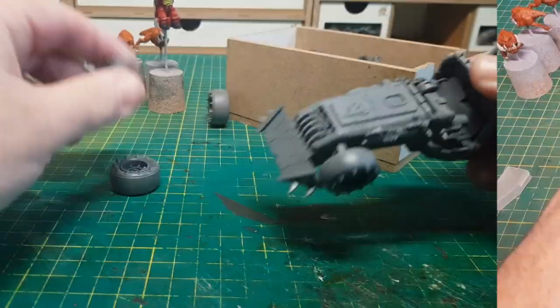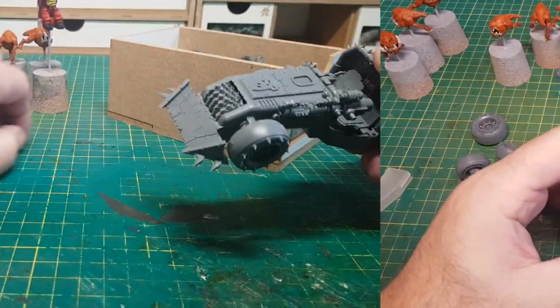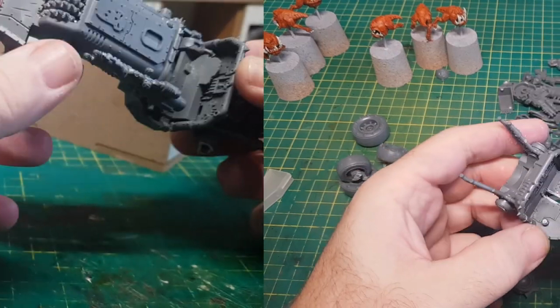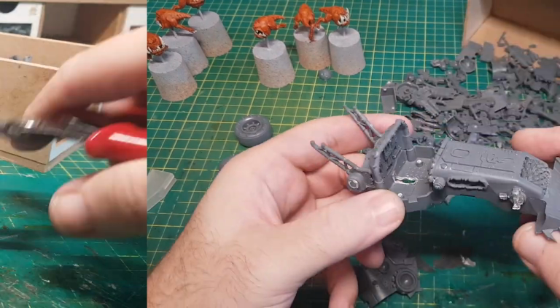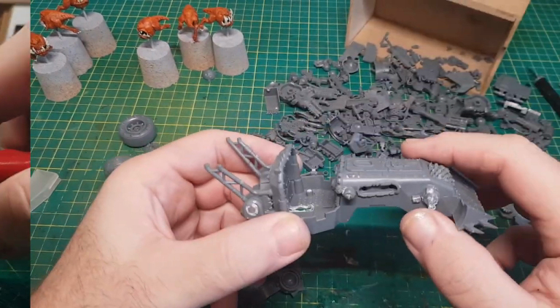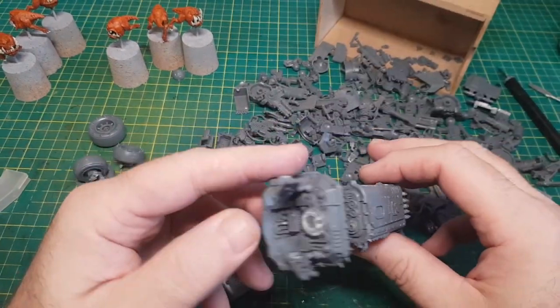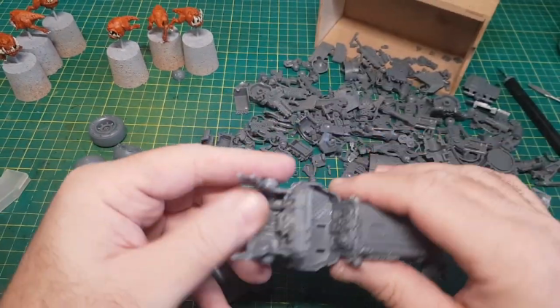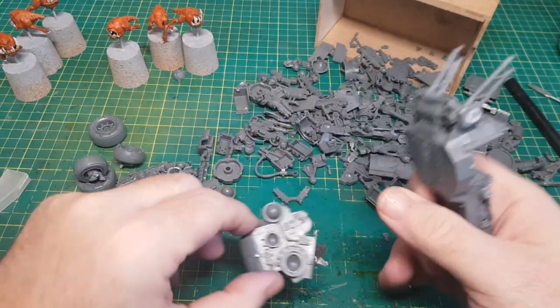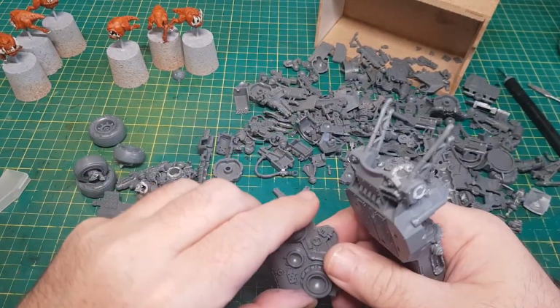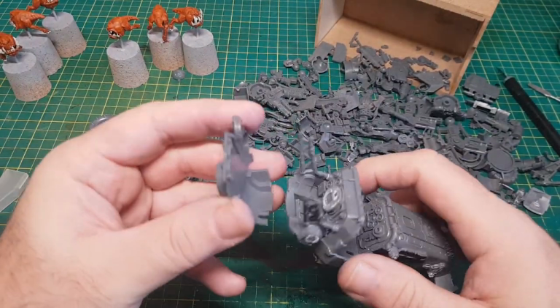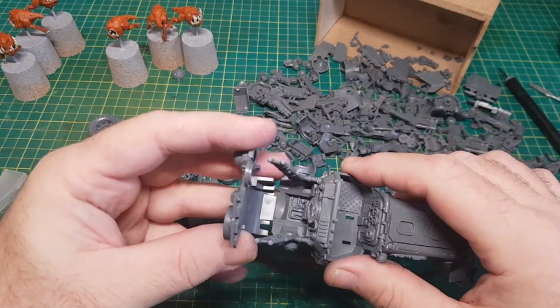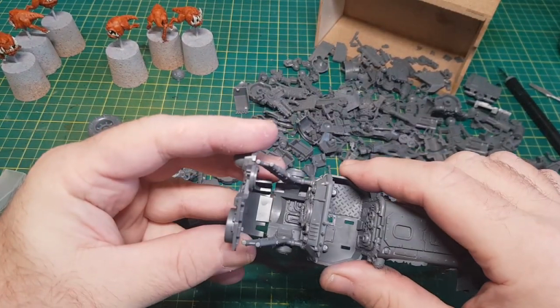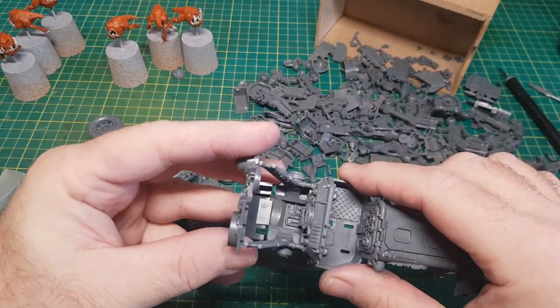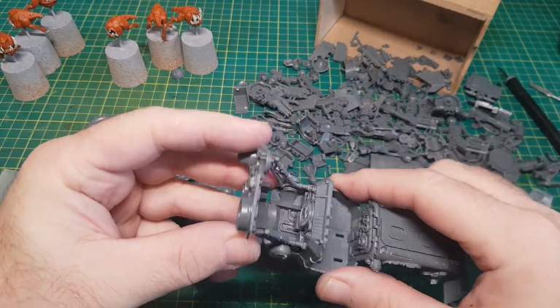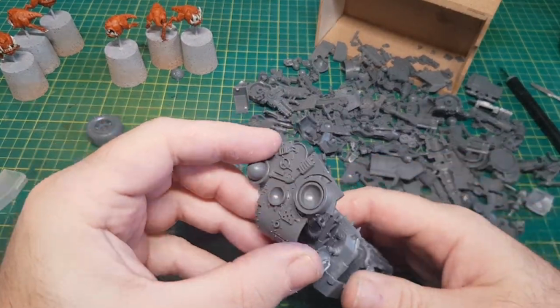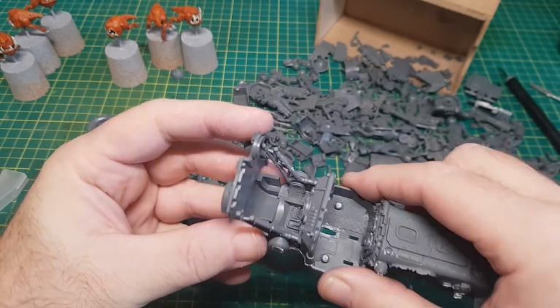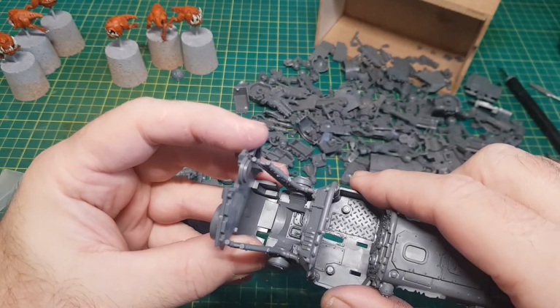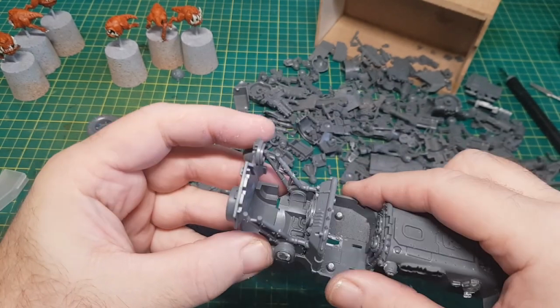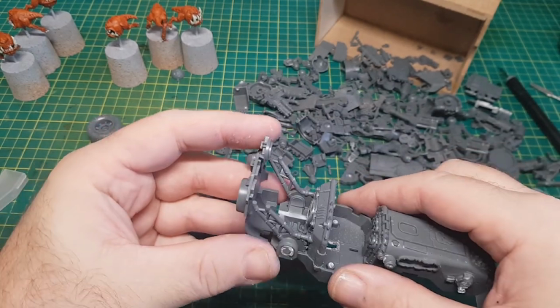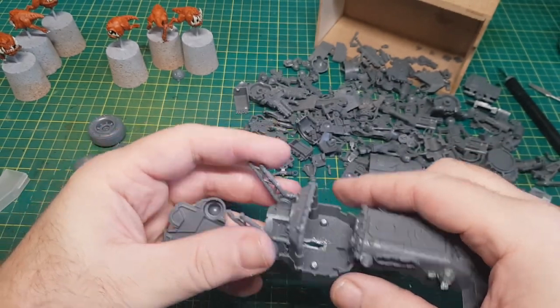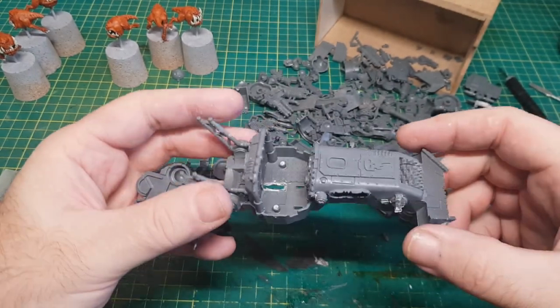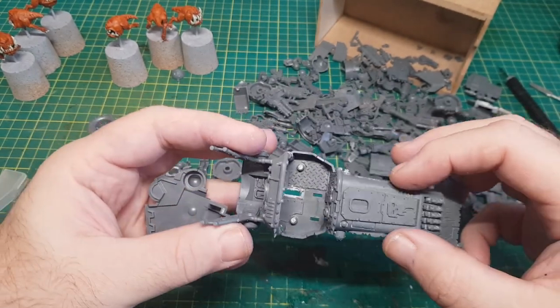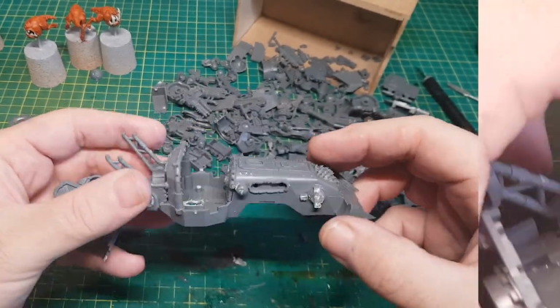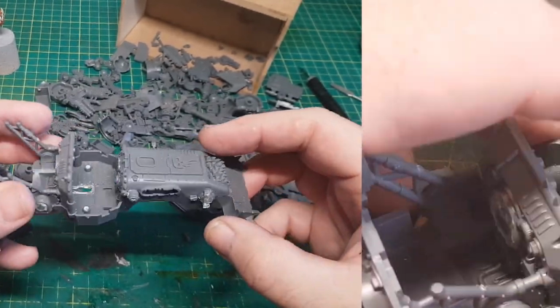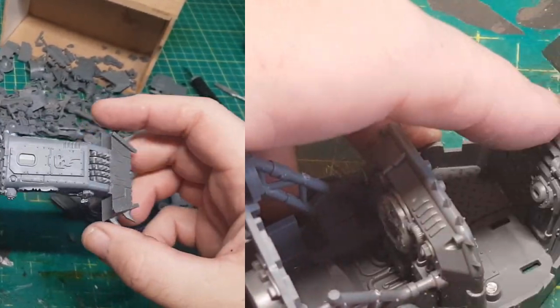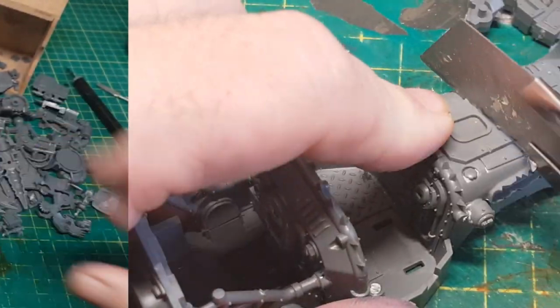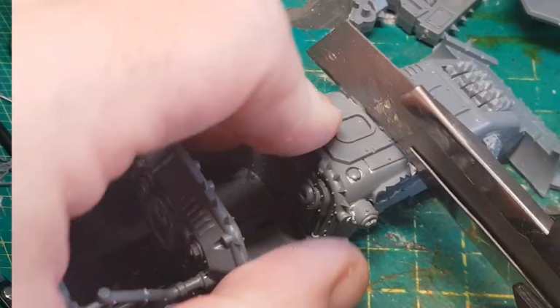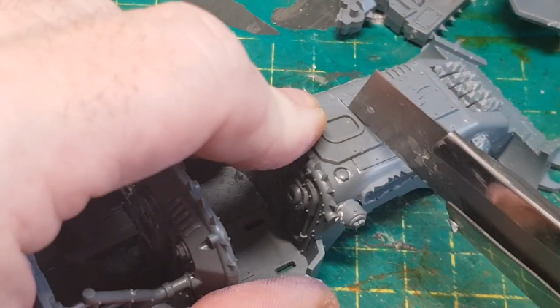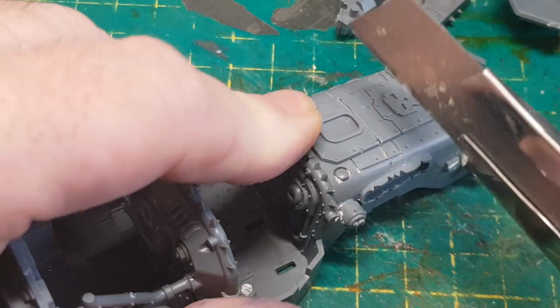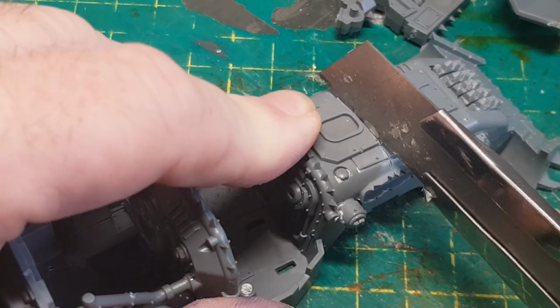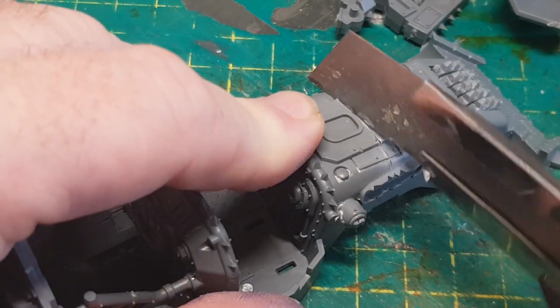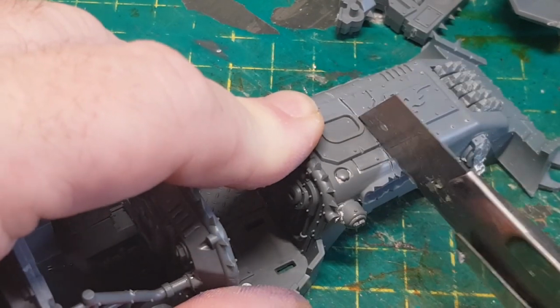As there's a few Ork kits that I've not actually built I have now got a box of bits, which is pretty cool as I do enjoy this kit bashing and will certainly be doing more. So that's just a case of cutting bits off and gluing bits on.